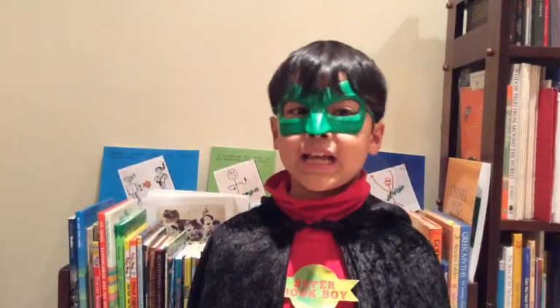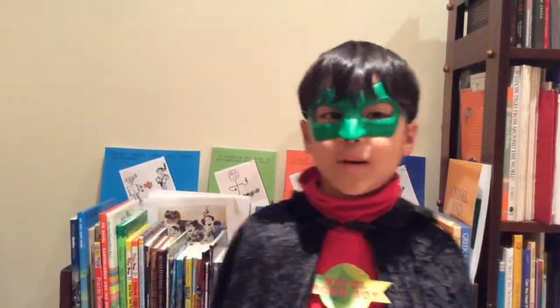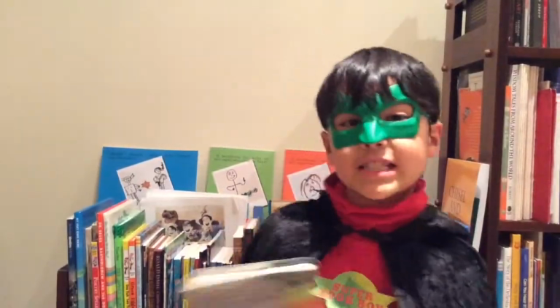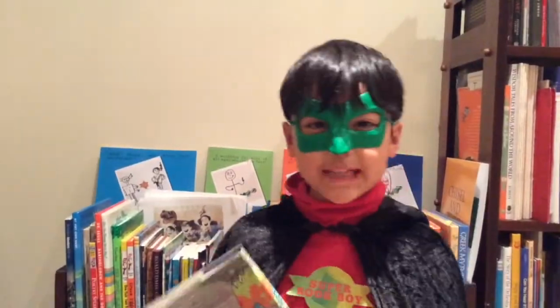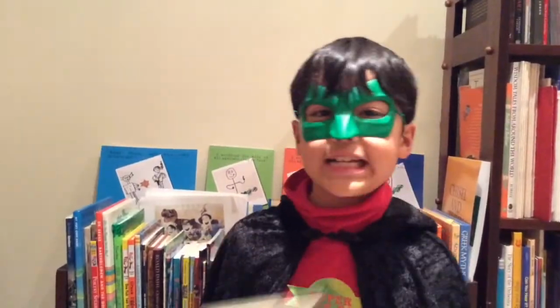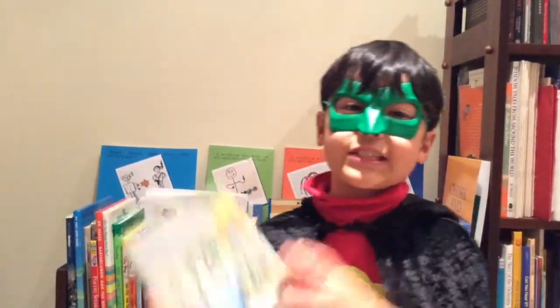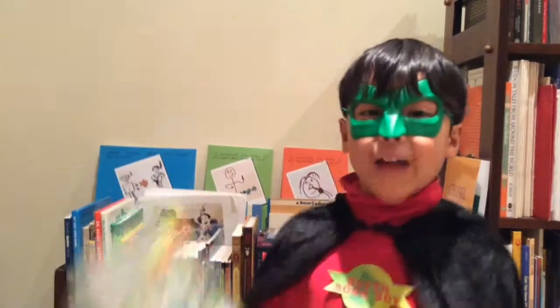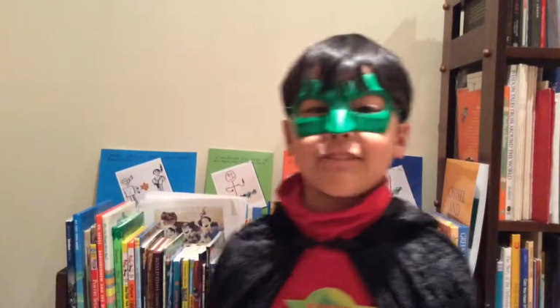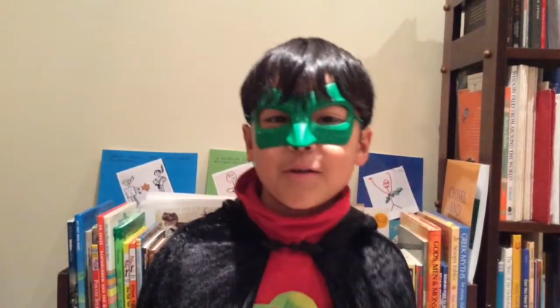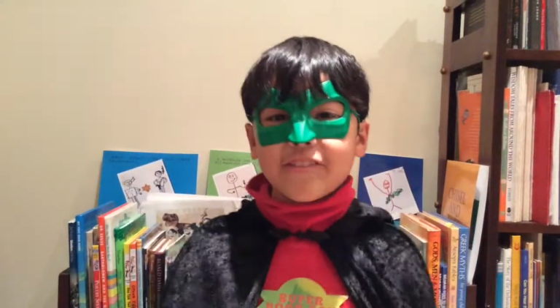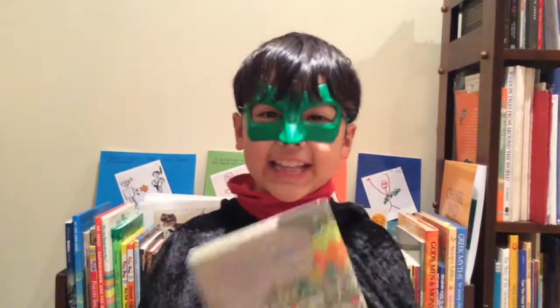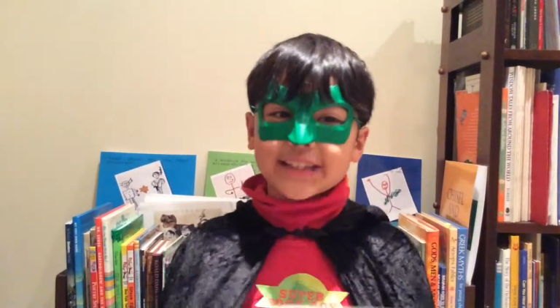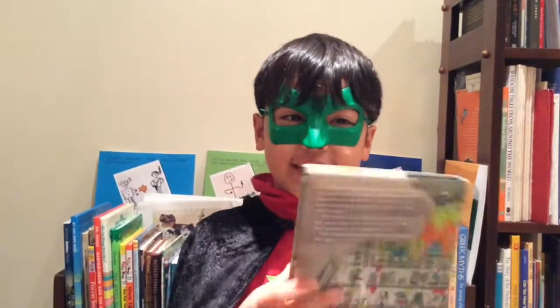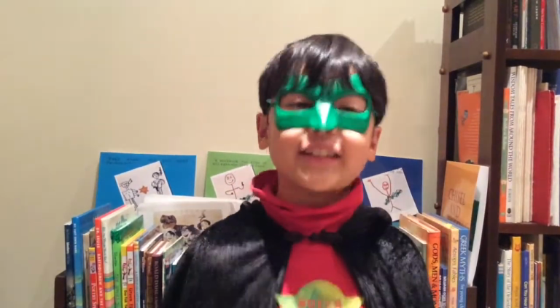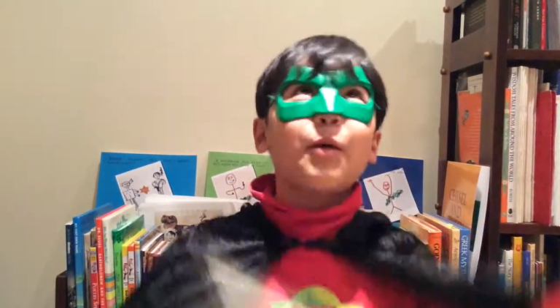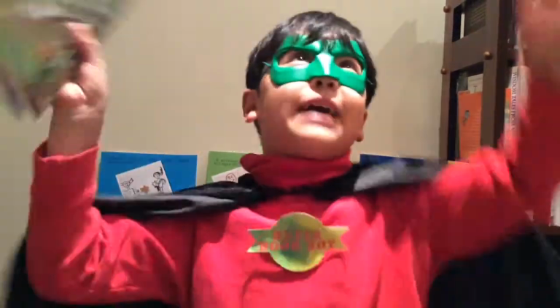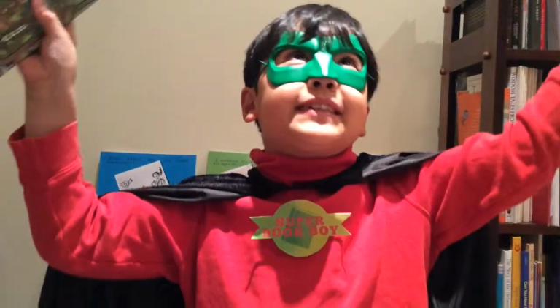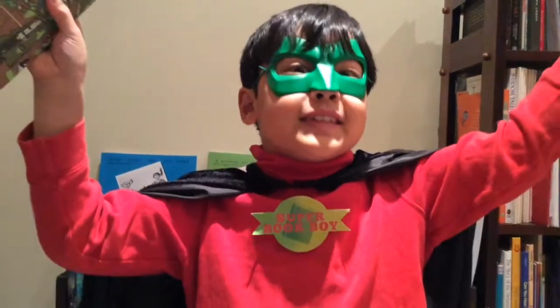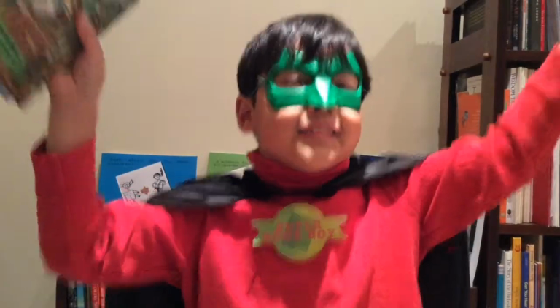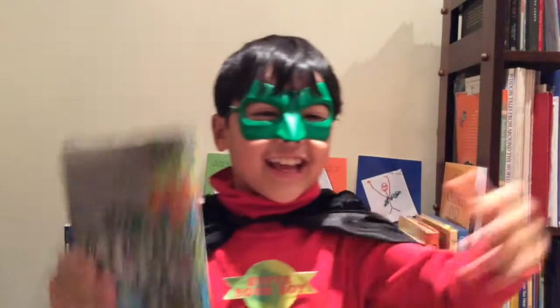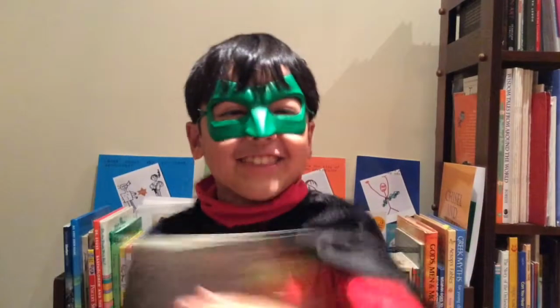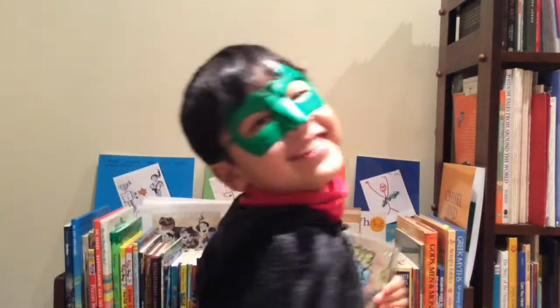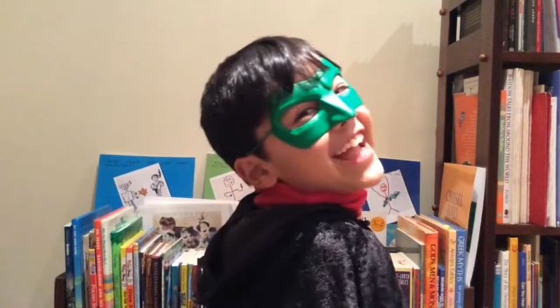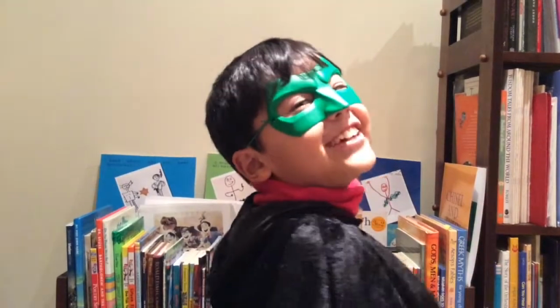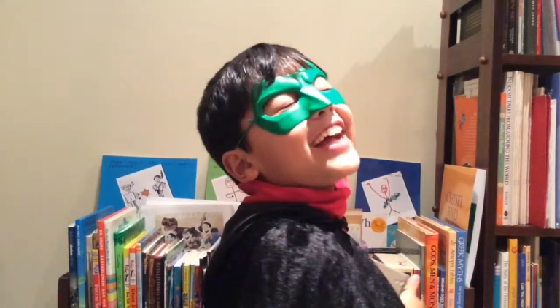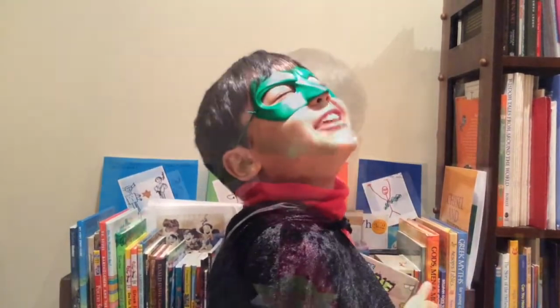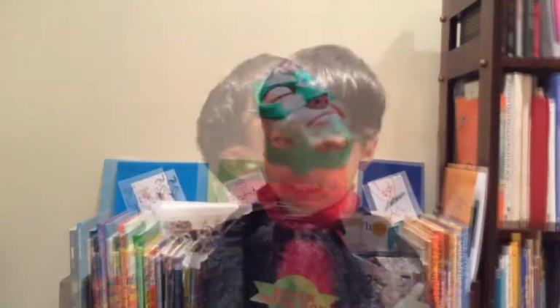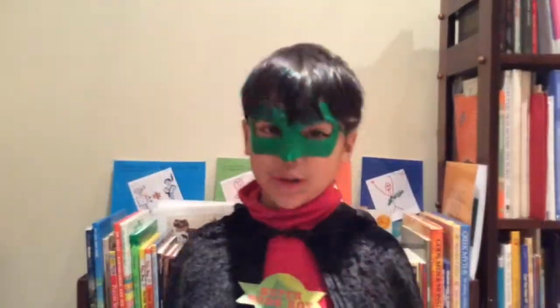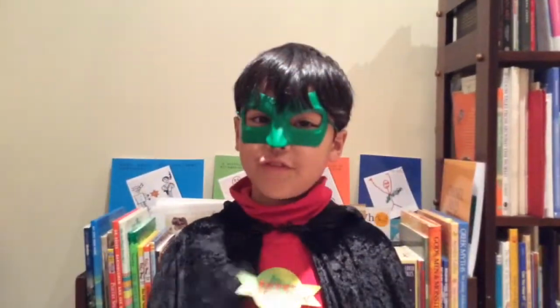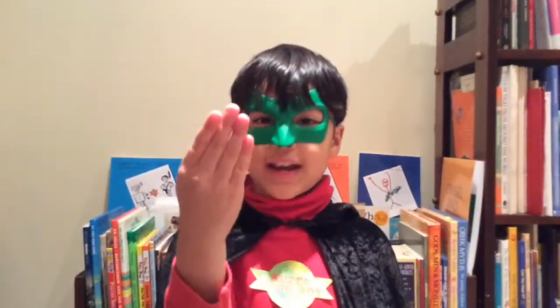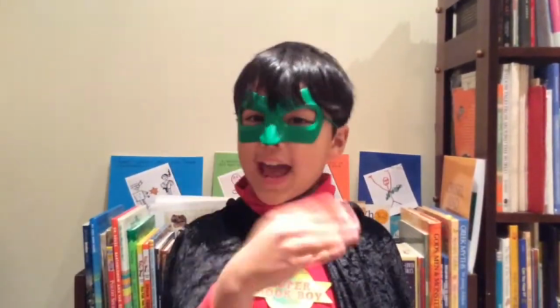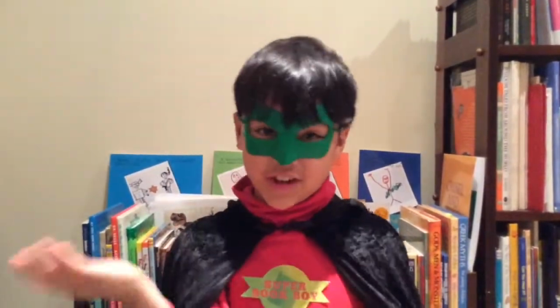Will the zombie chasers survive? Will they find the antidote to cure the super zombies? Read the book and you'll find out! I give the book four and a half stars.